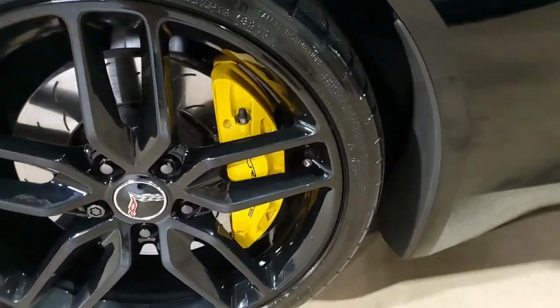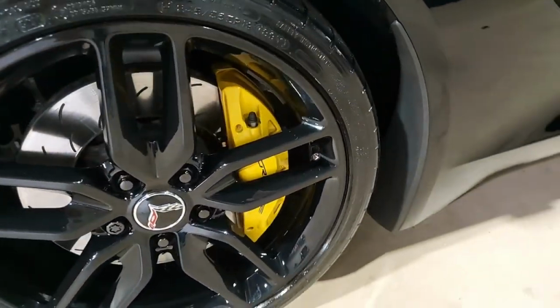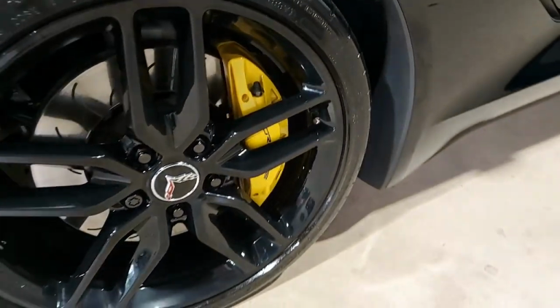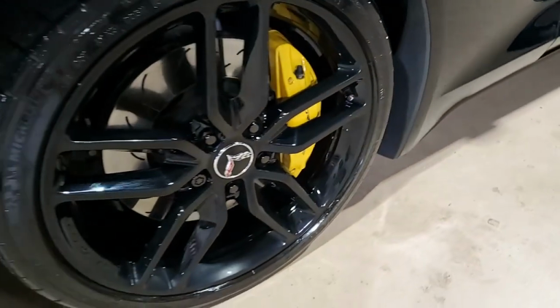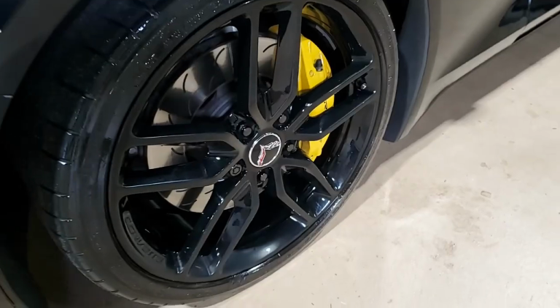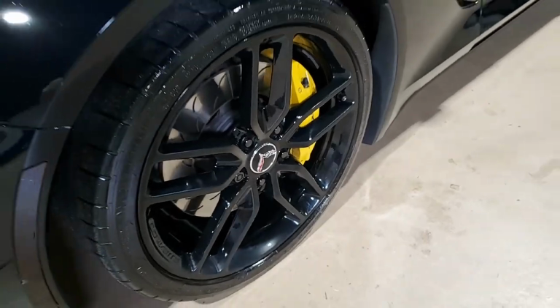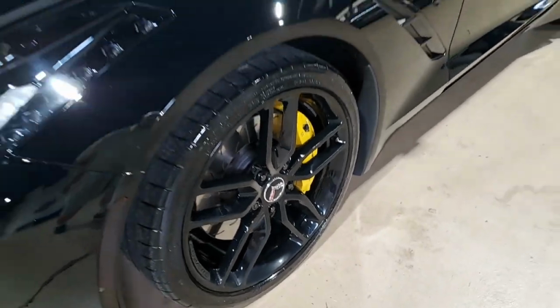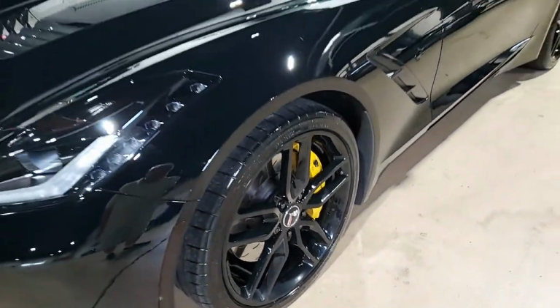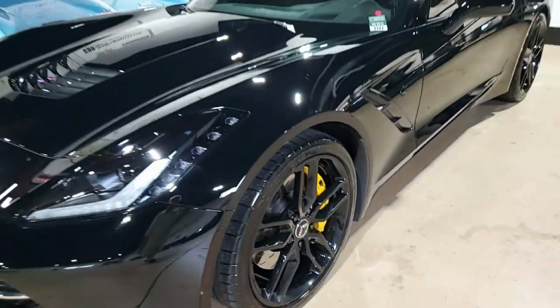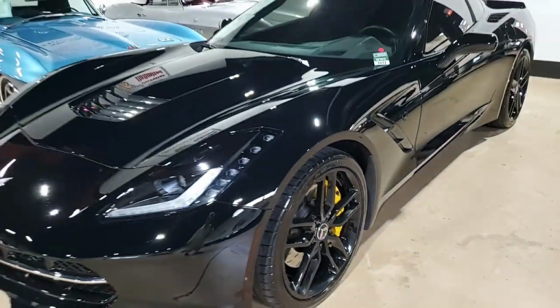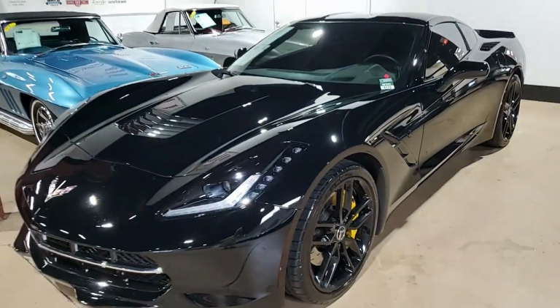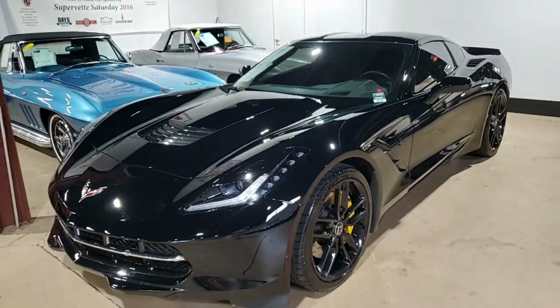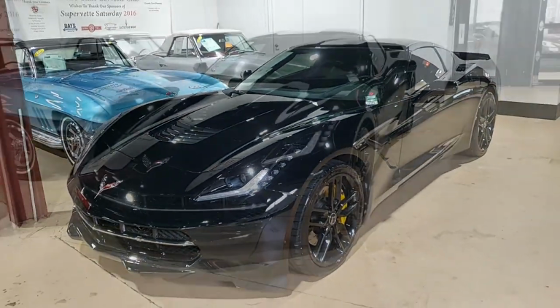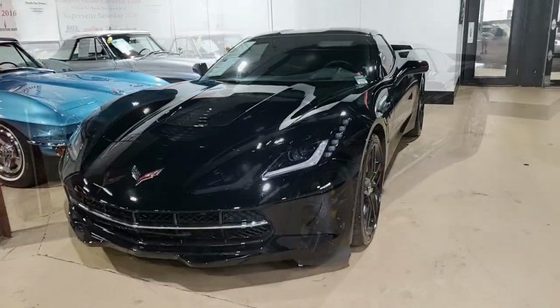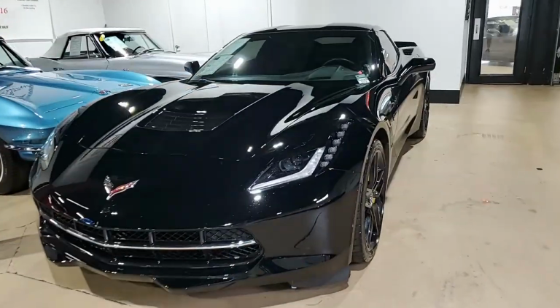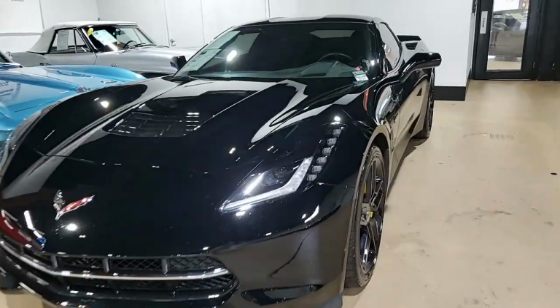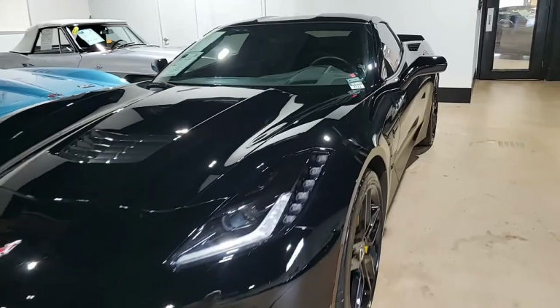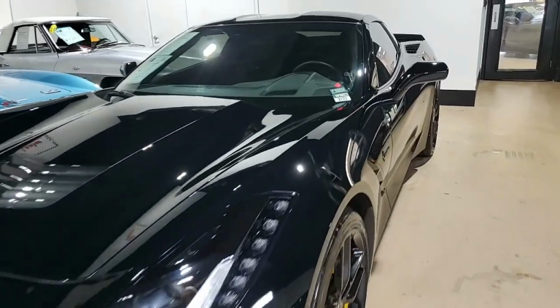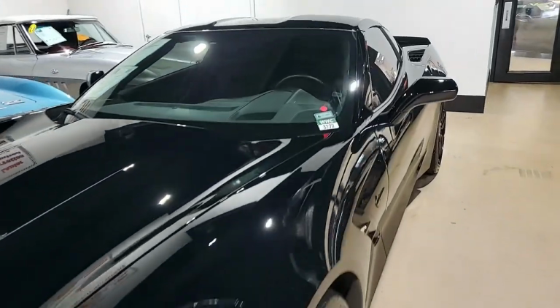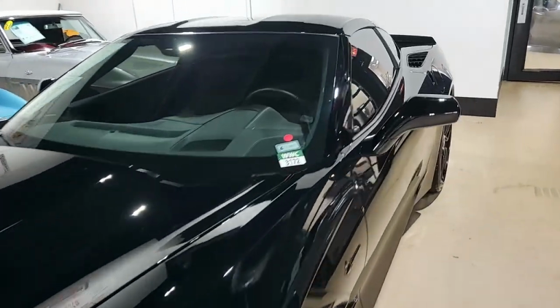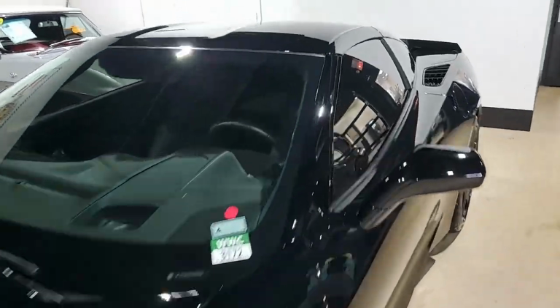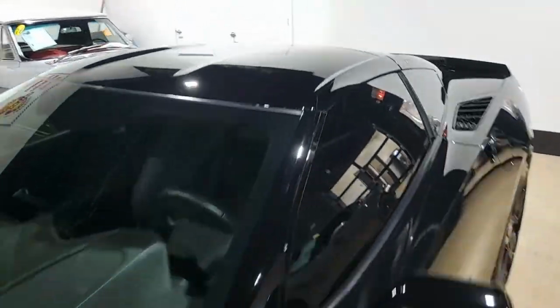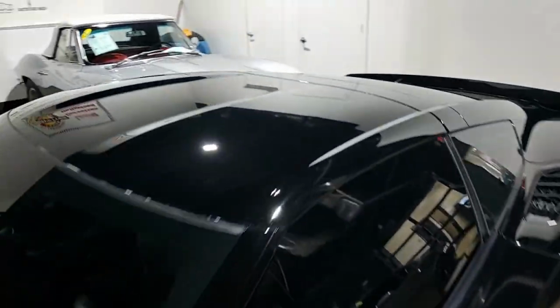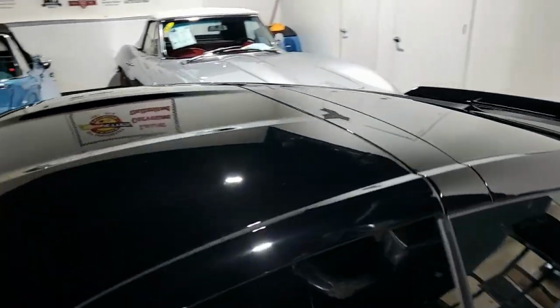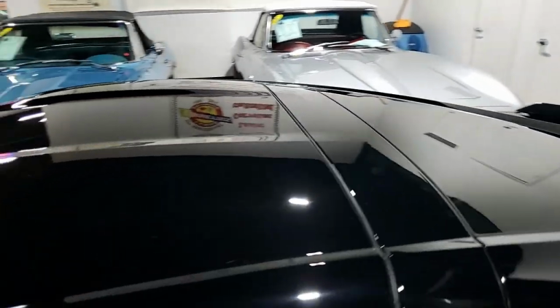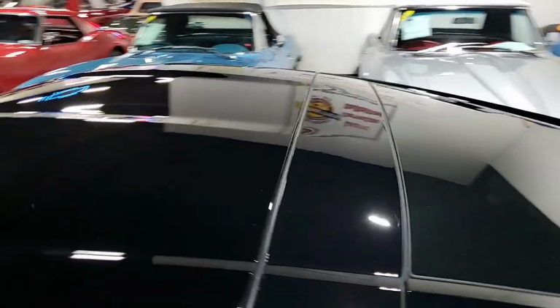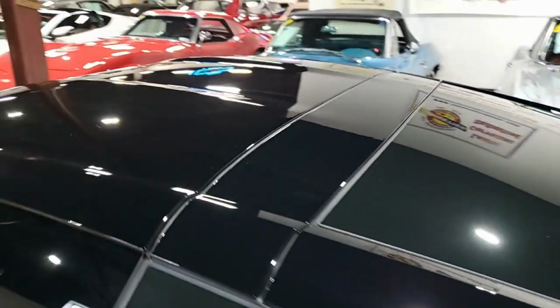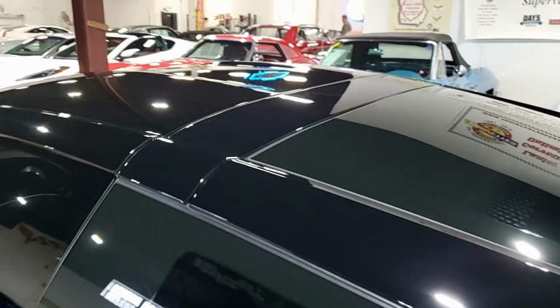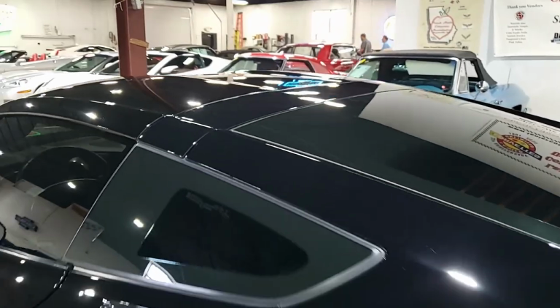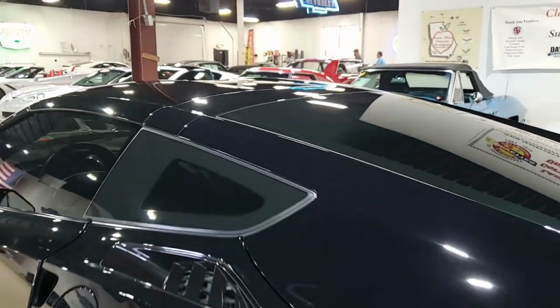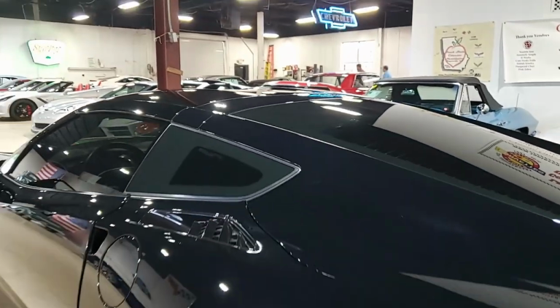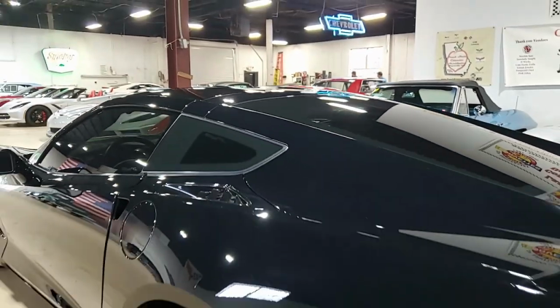This car includes the Z51 Performance Package, which includes performance brakes, black brake calipers, slotted brake rotors, dry sump oiling, specific suspension, special front, rear wheels and tires, electronic limited slip differential with cooler, performance gear ratios, aero package, and multi-mode exhaust.